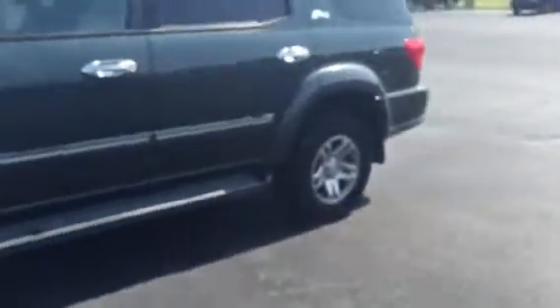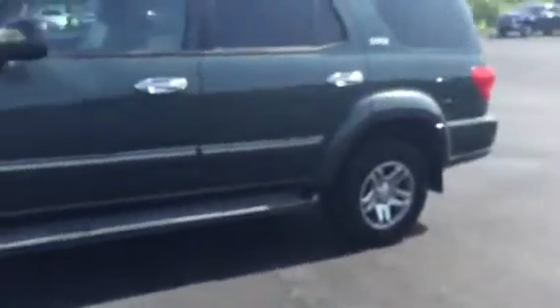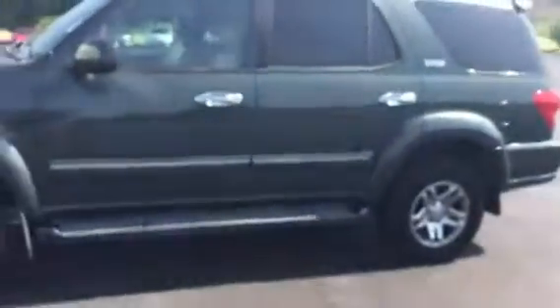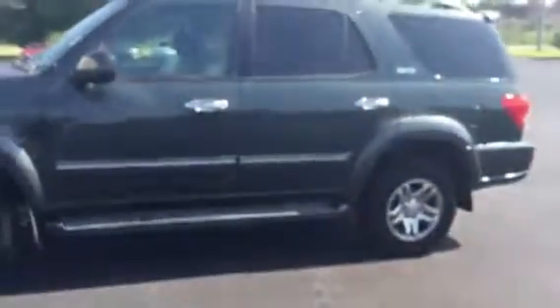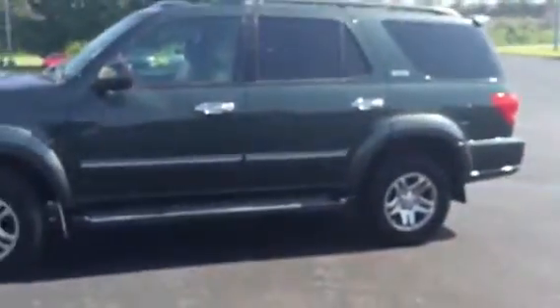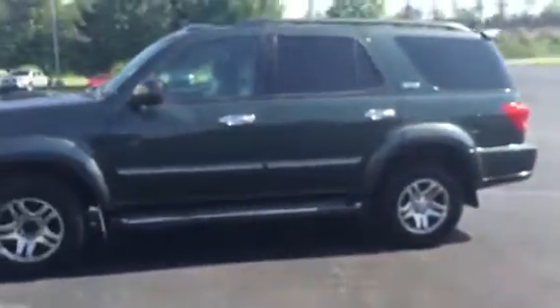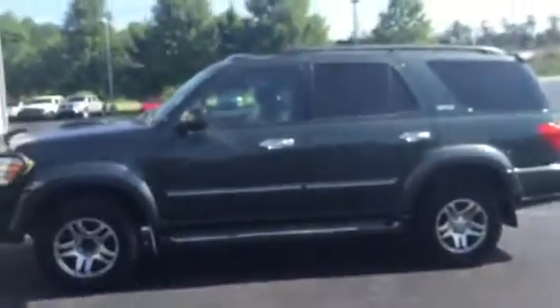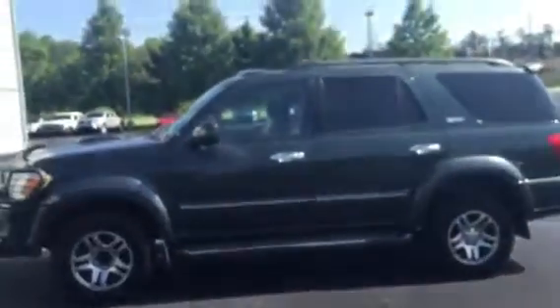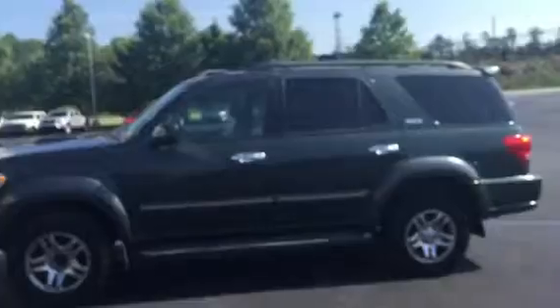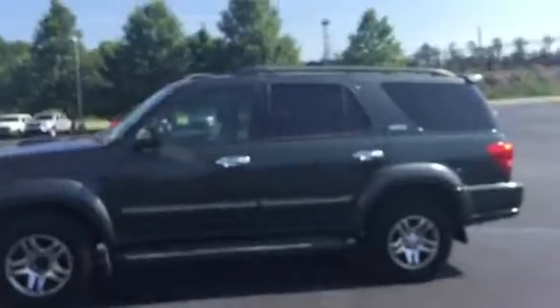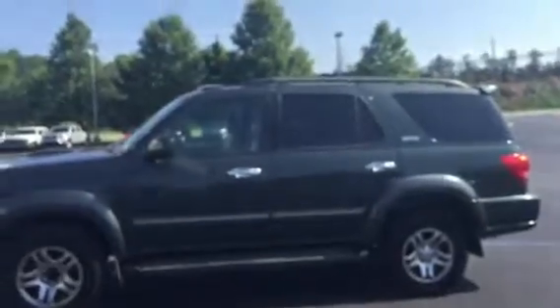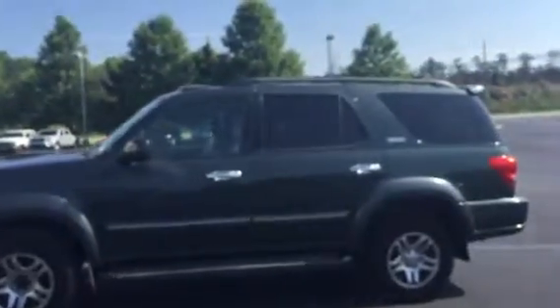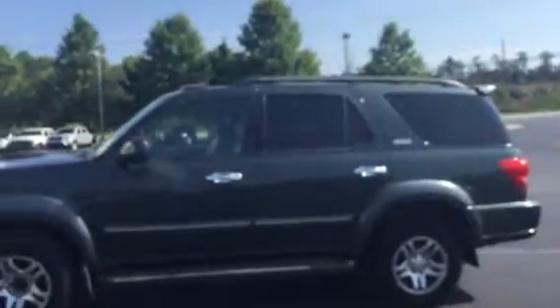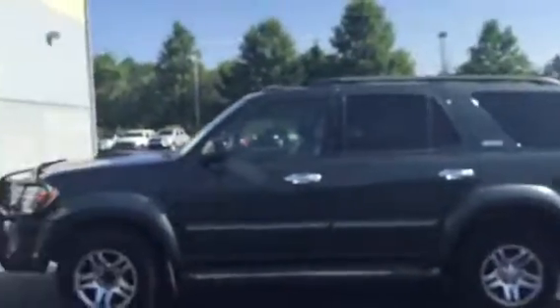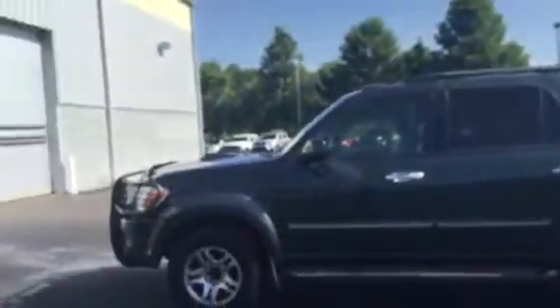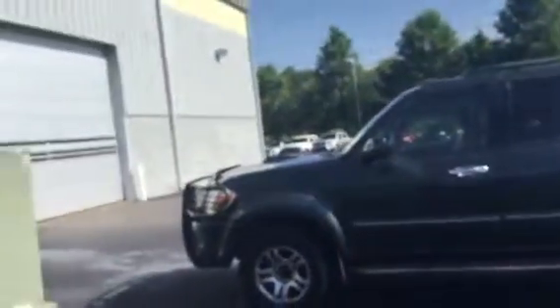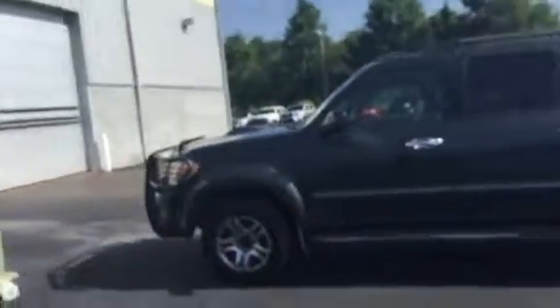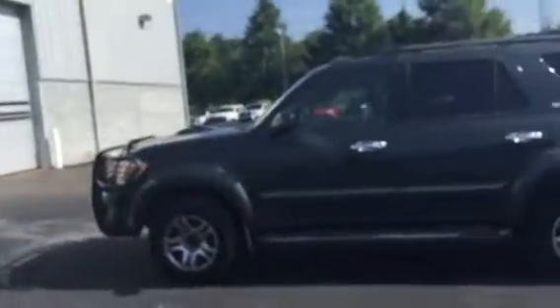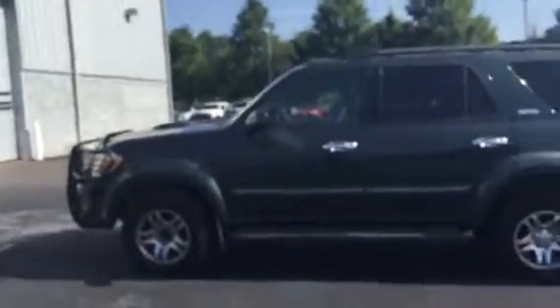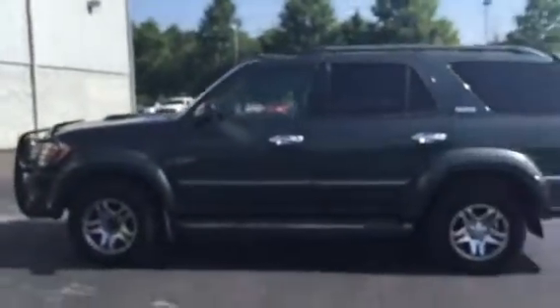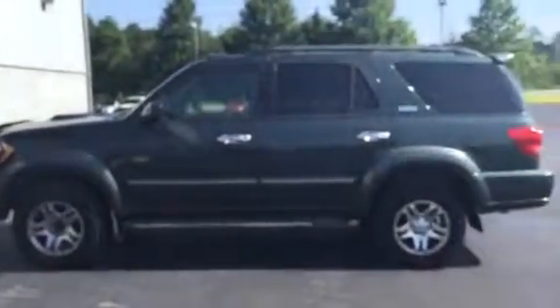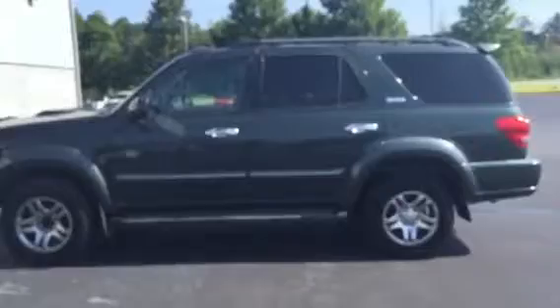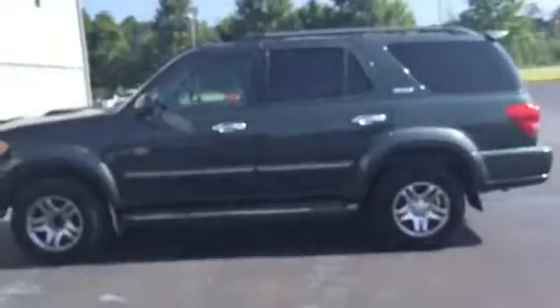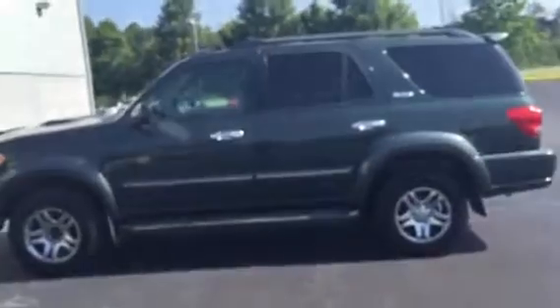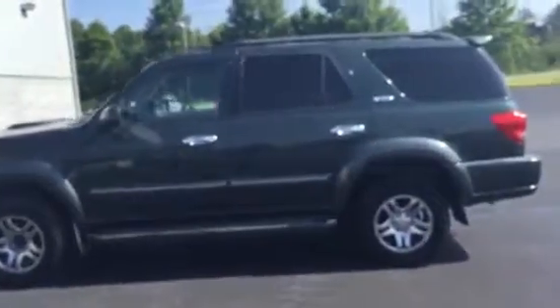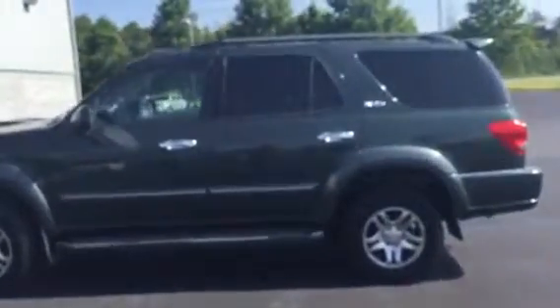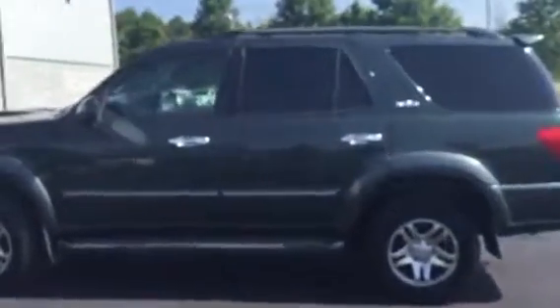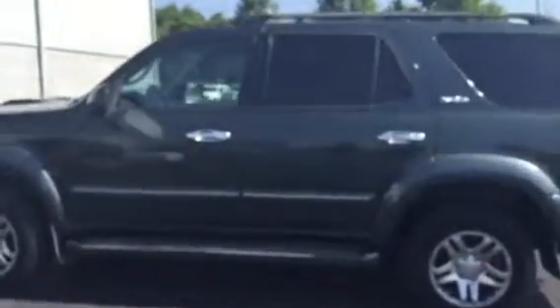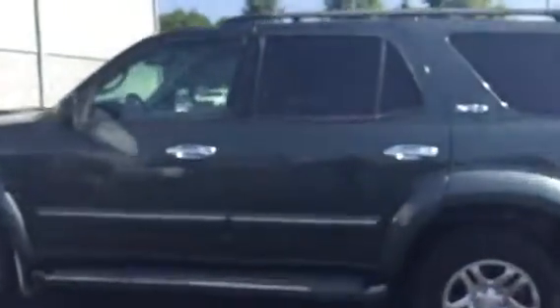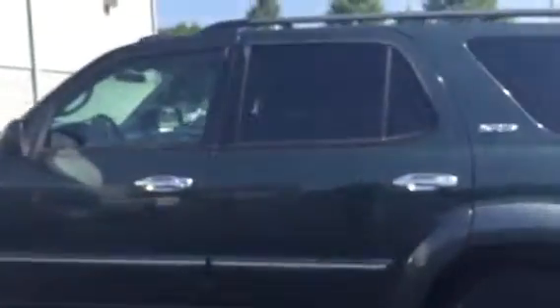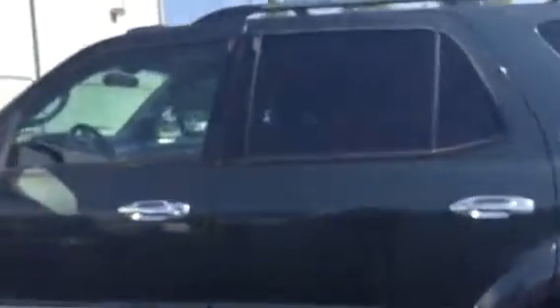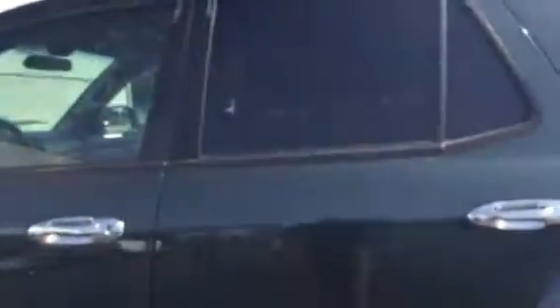Four wheel drive. And again, this vehicle hasn't been through our detail department — it's actually heading over there right now and it's going to get a full detail. So keep that in mind if the inside is not as clean.